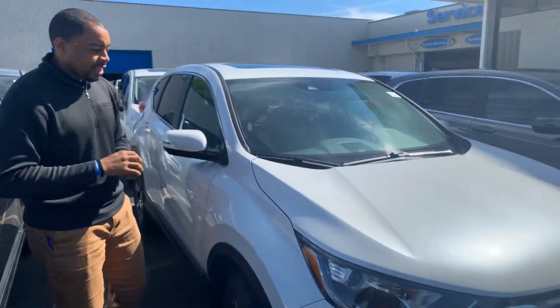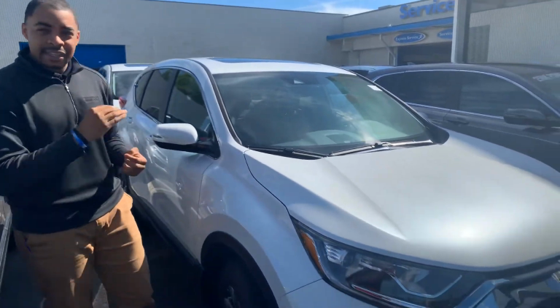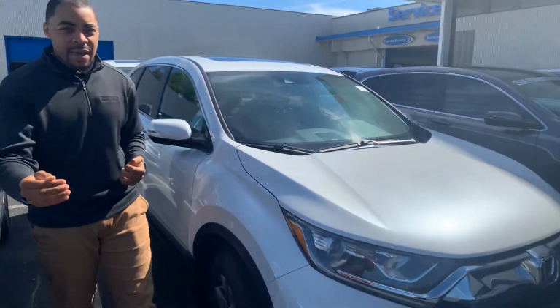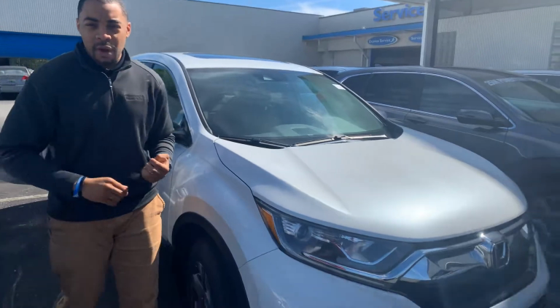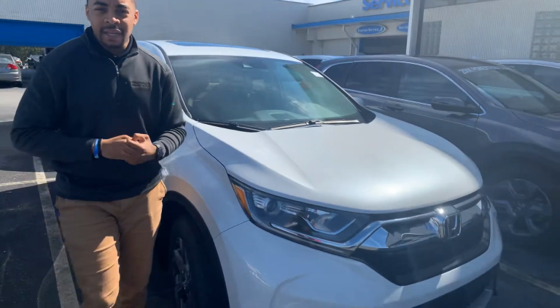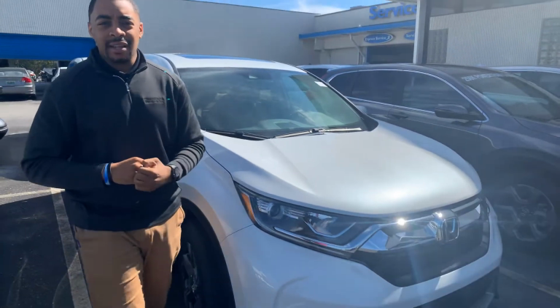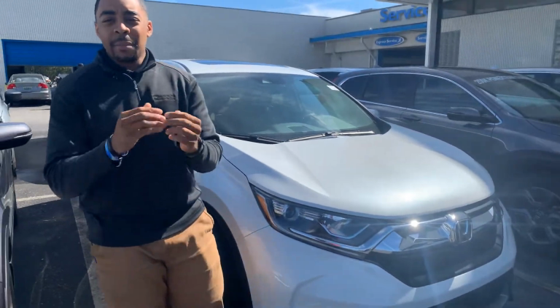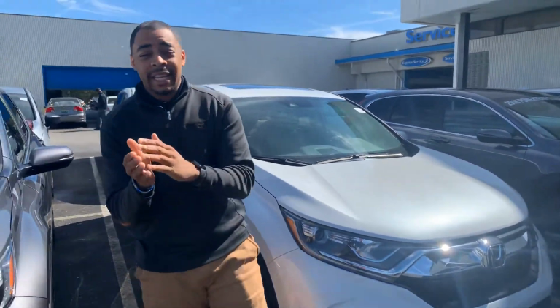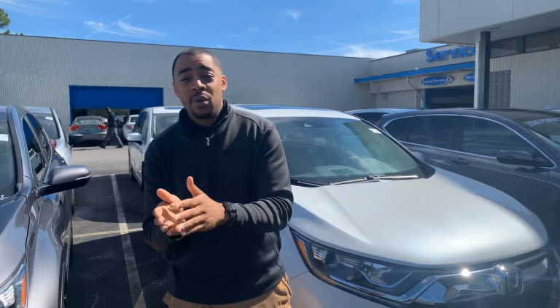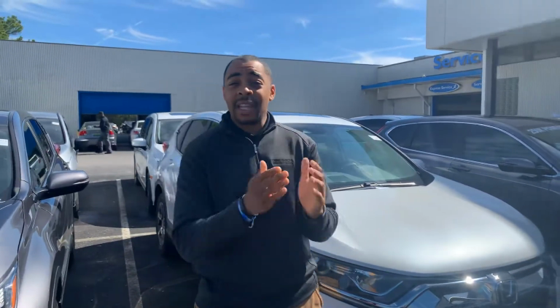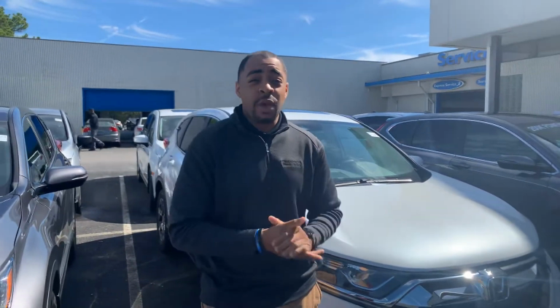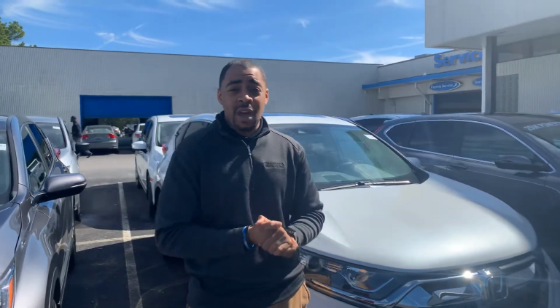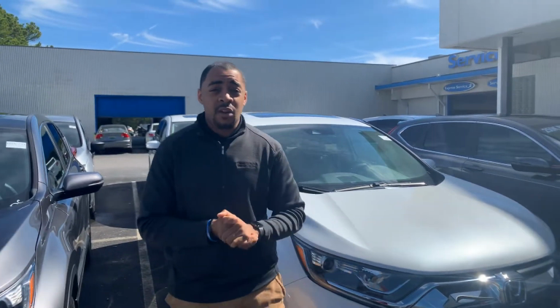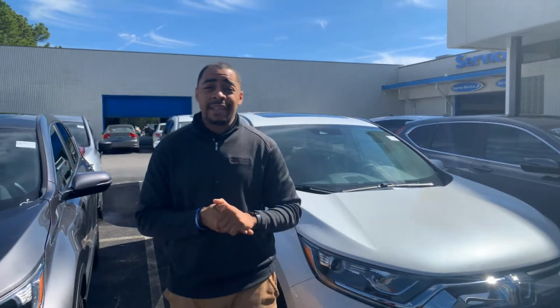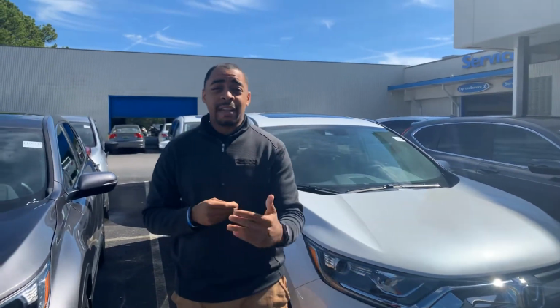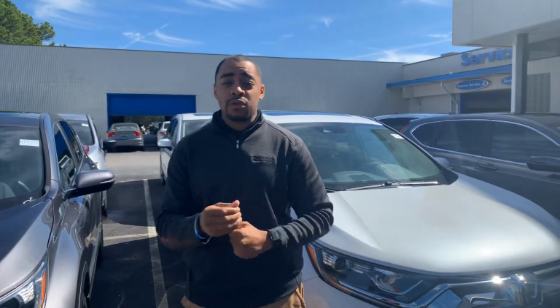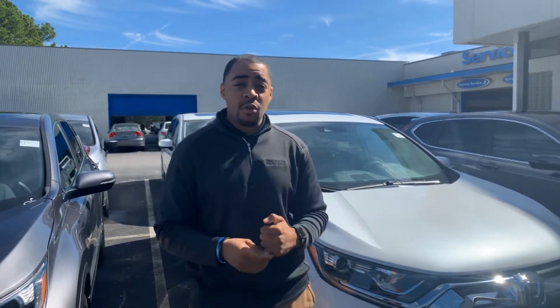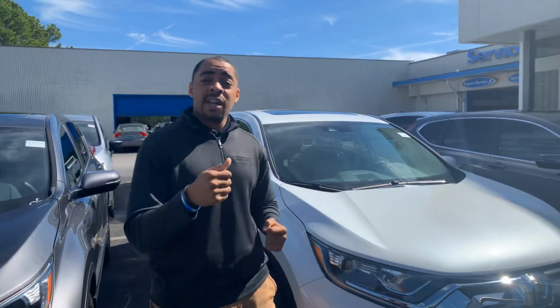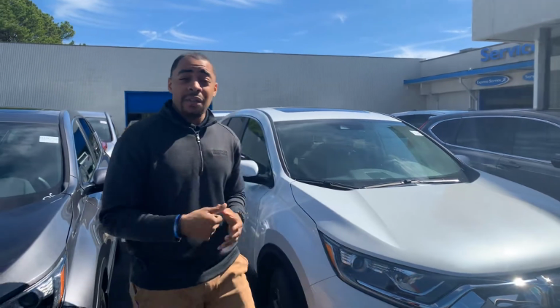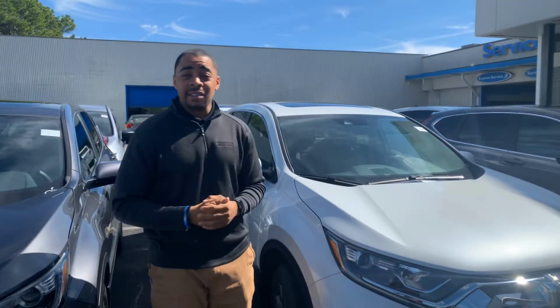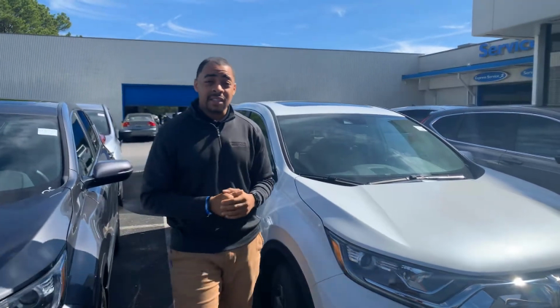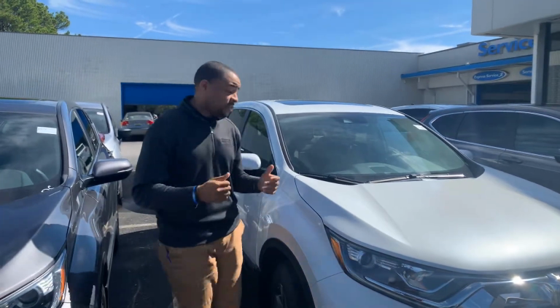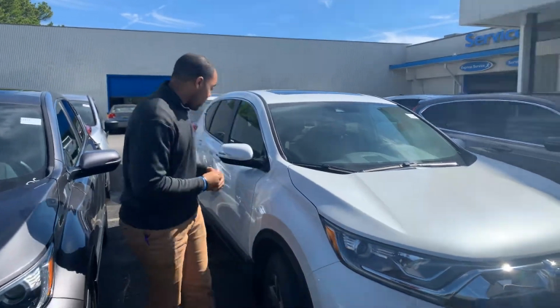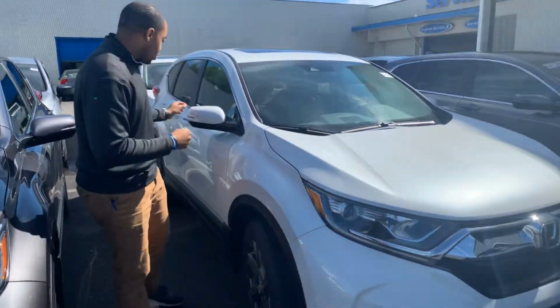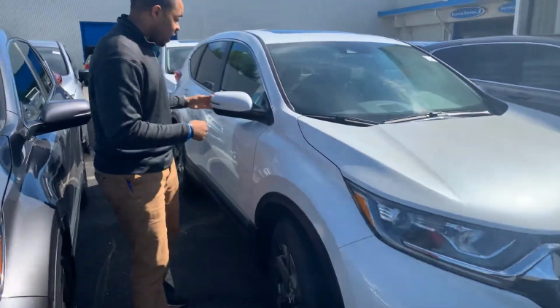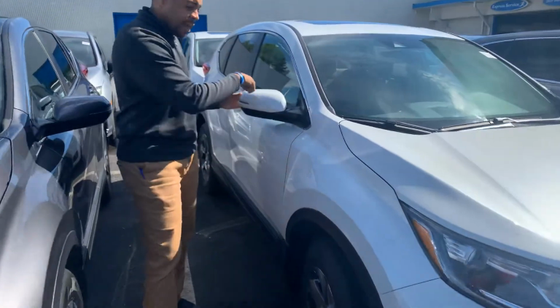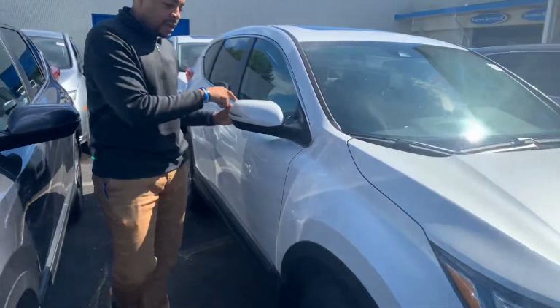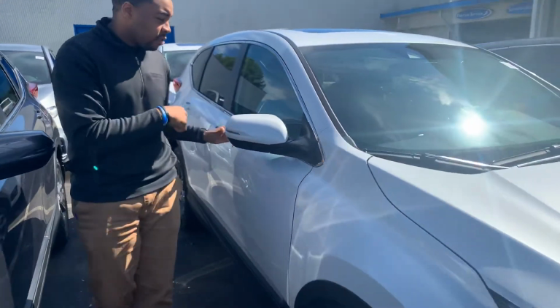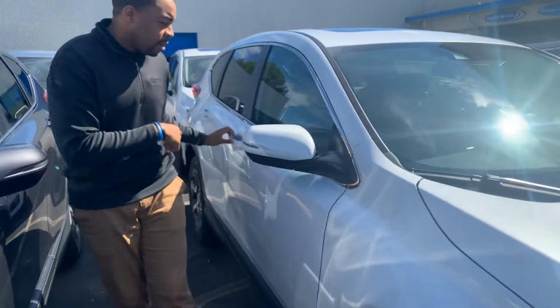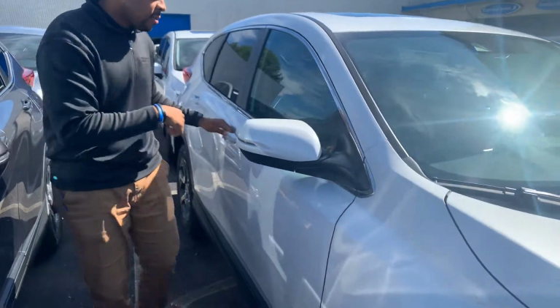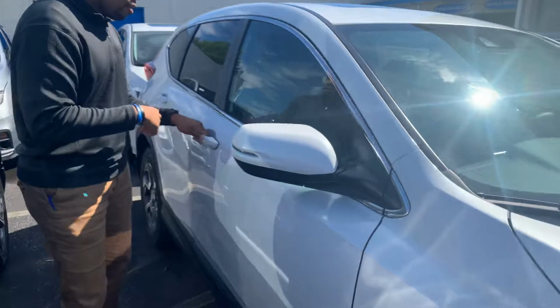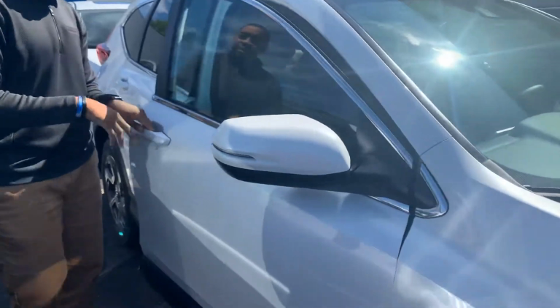It has the automatic braking. It's going to basically keep you in the lane while you drive, and it also has the adaptive cruise control as part of the Honda Sensing Safety Feature Package. You're going to have the blind spot indicators in the mirrors on the inside.